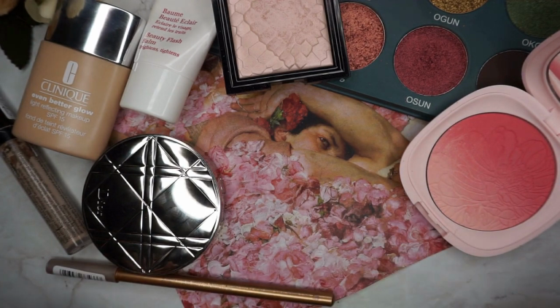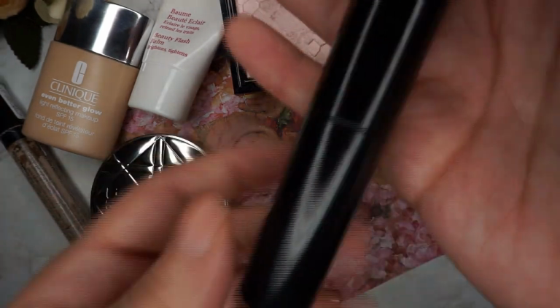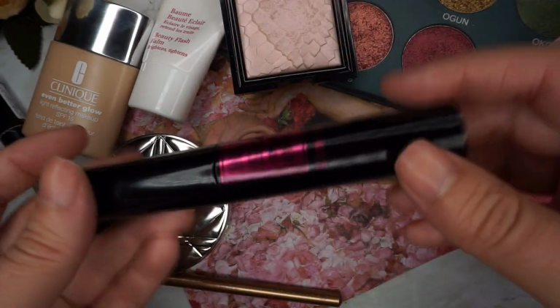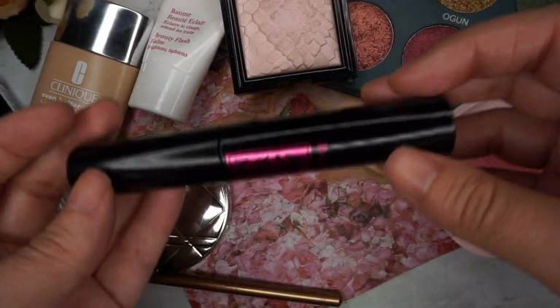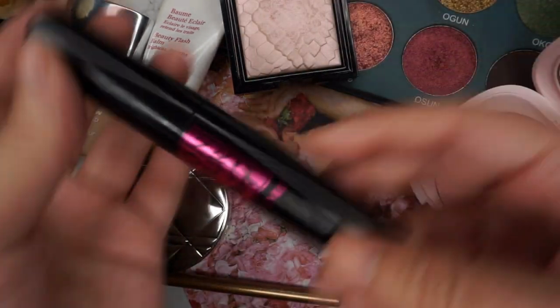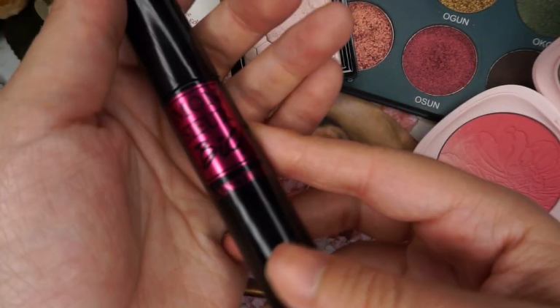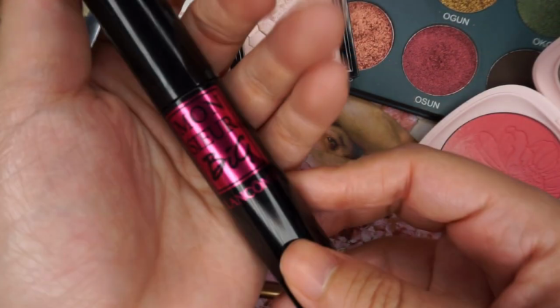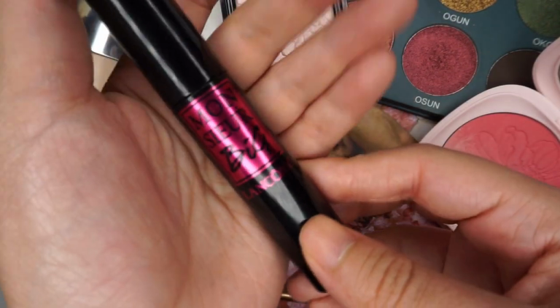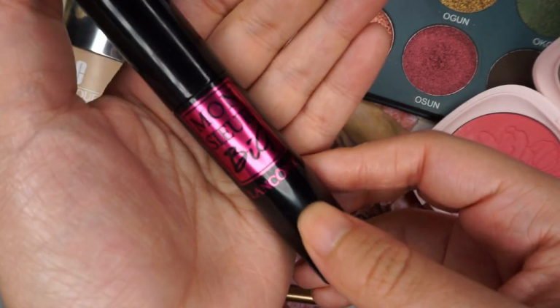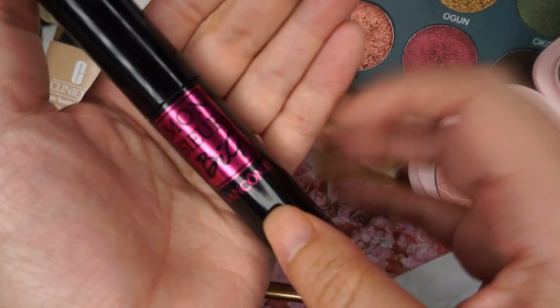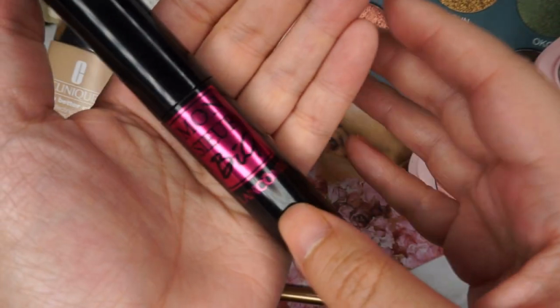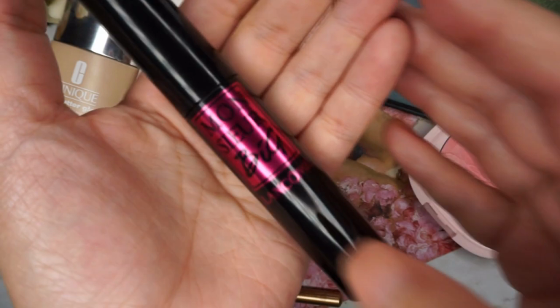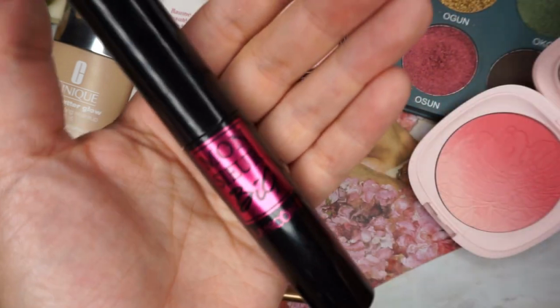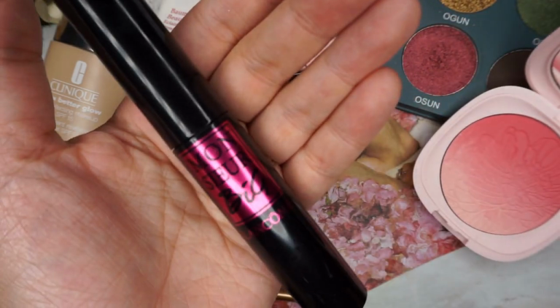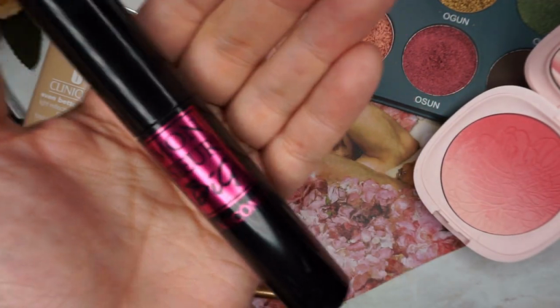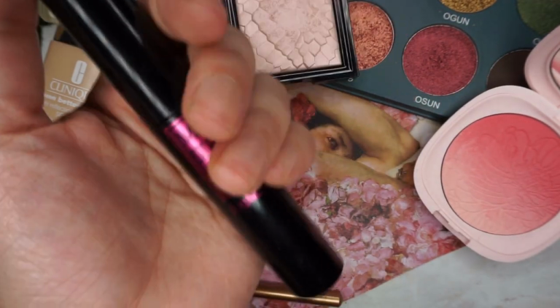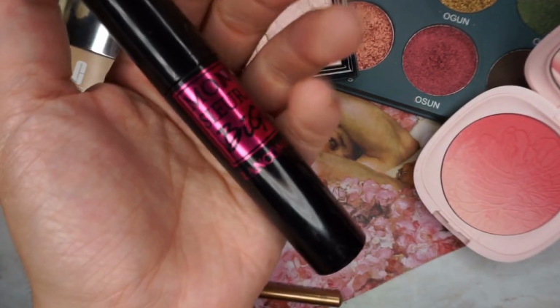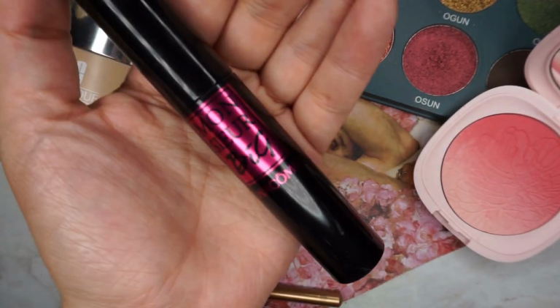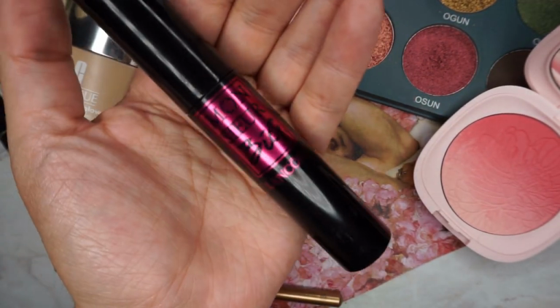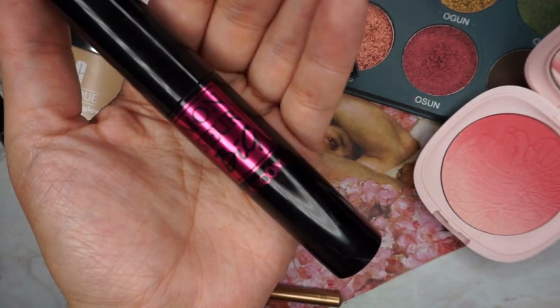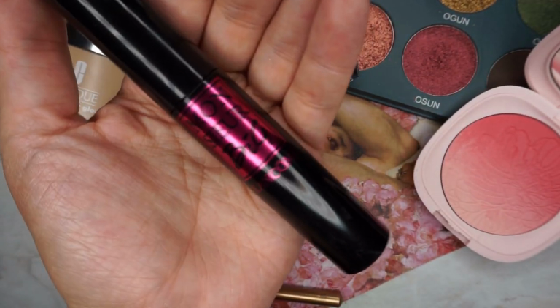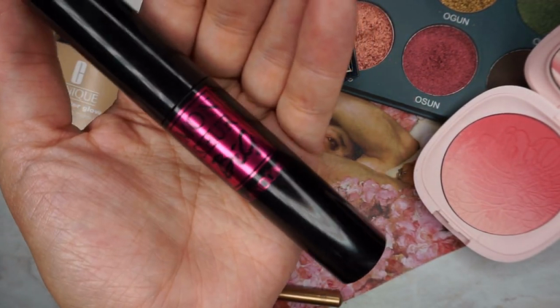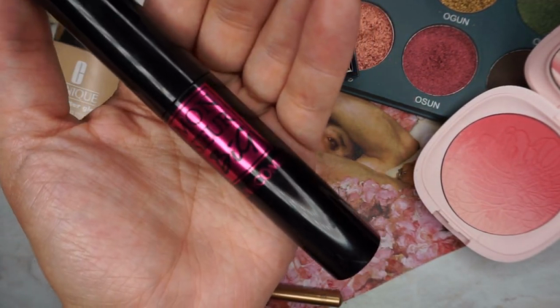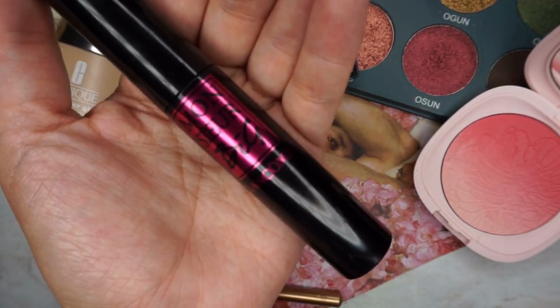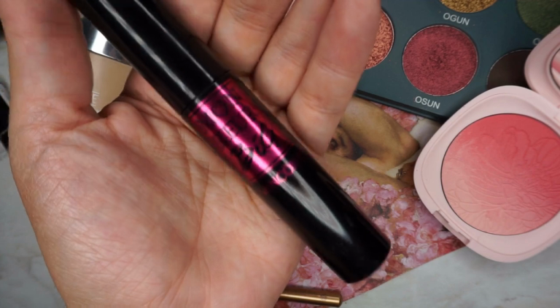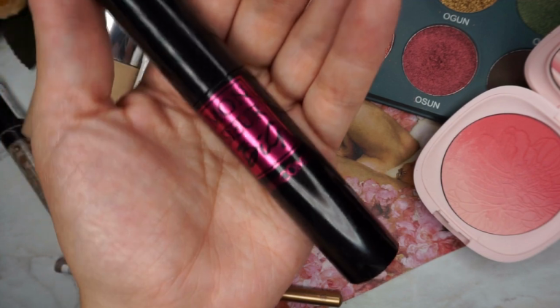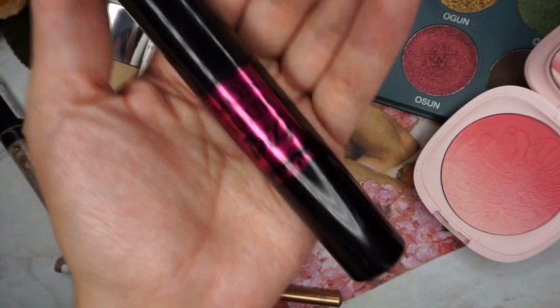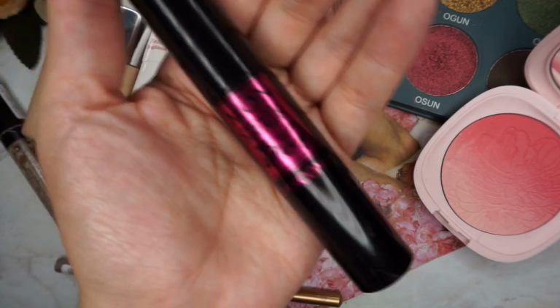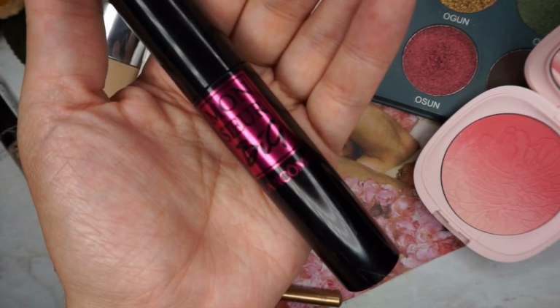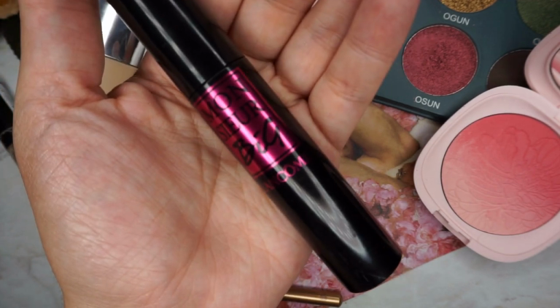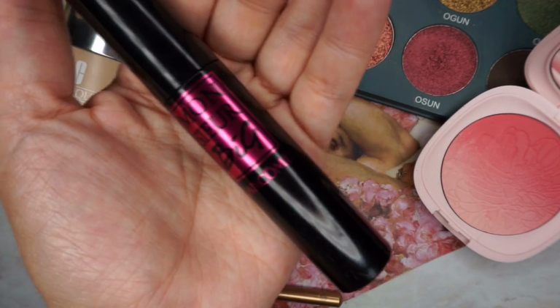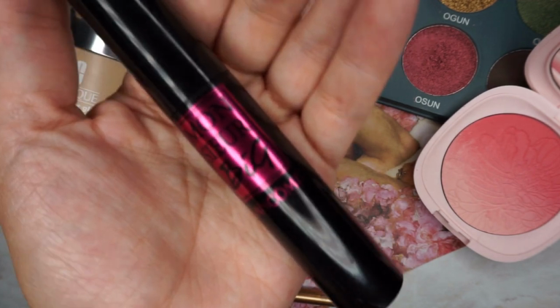For eyelashes, to keep up with the bougie theme, I'm going to use the Lancôme Monsieur Big, which is amazing. It gives me length, volume, and lift with curl, but it is very expensive.